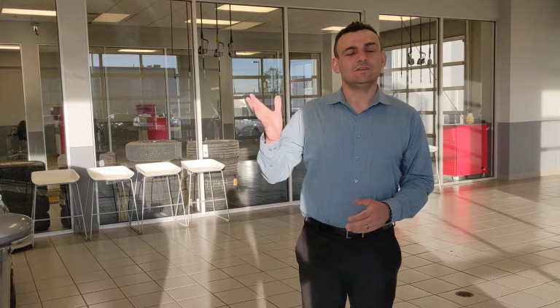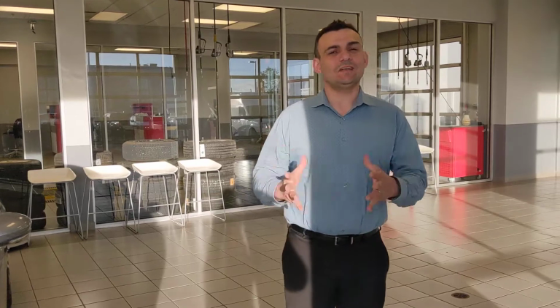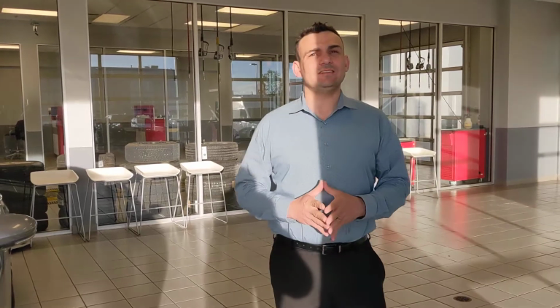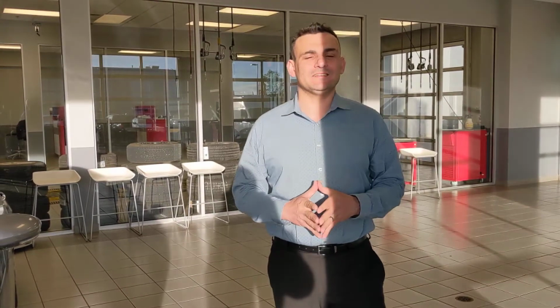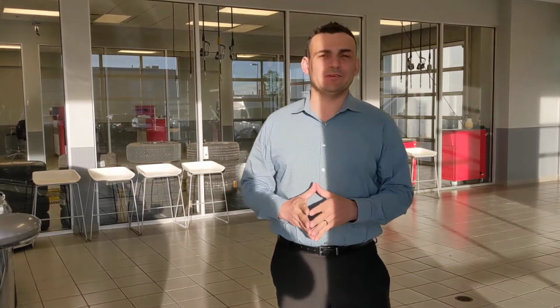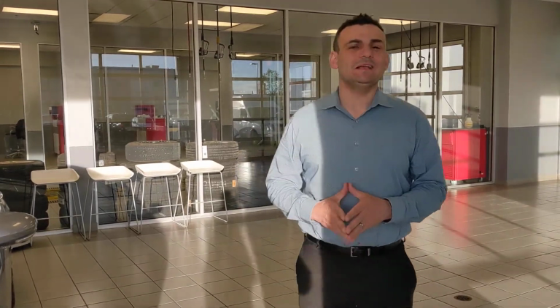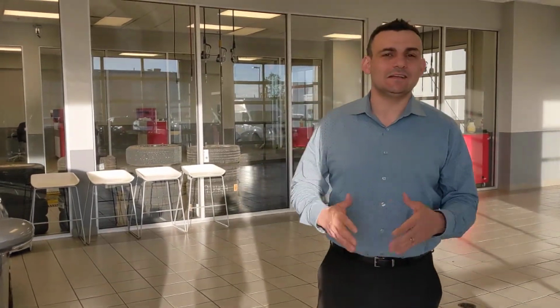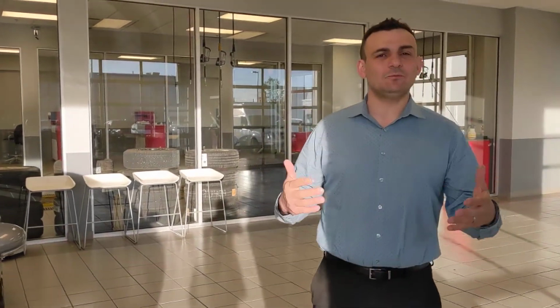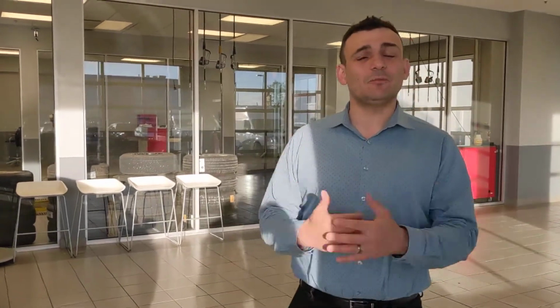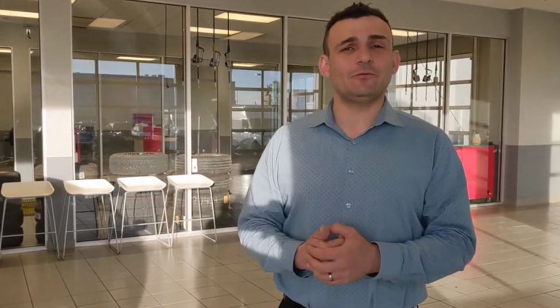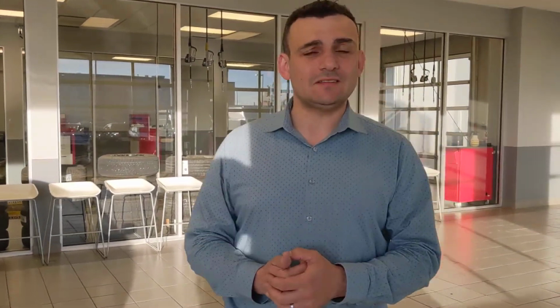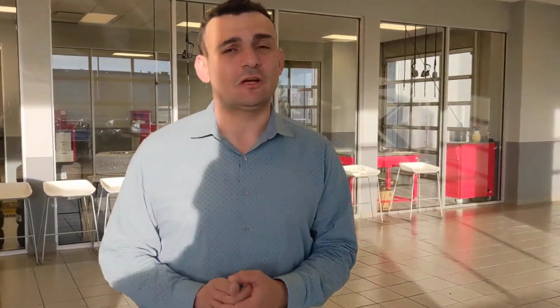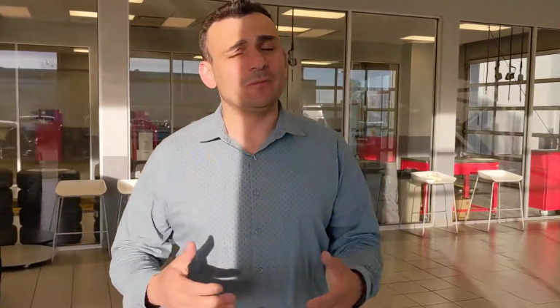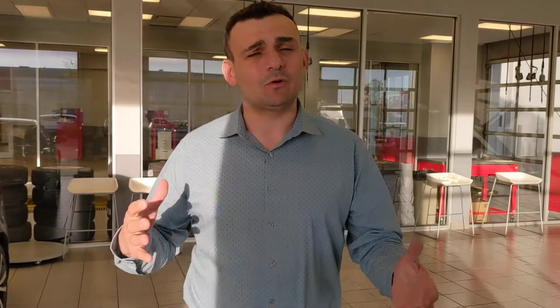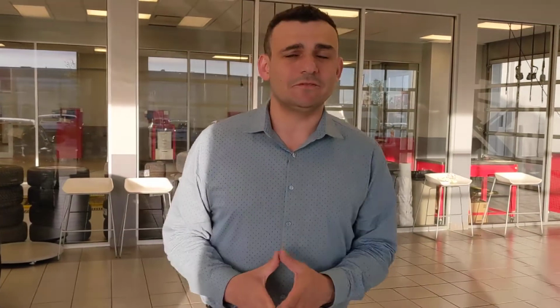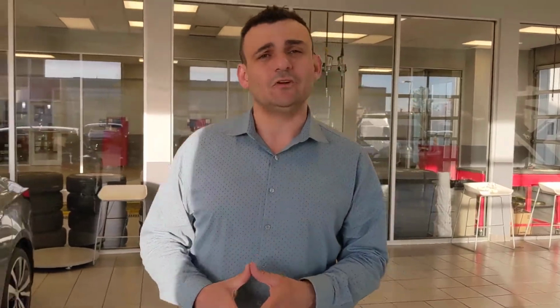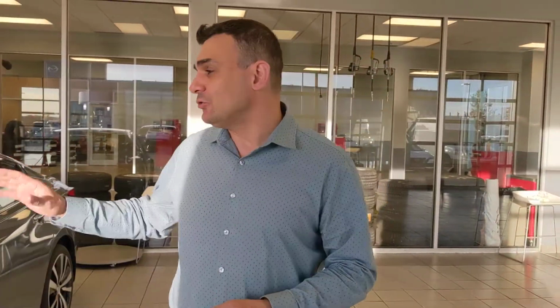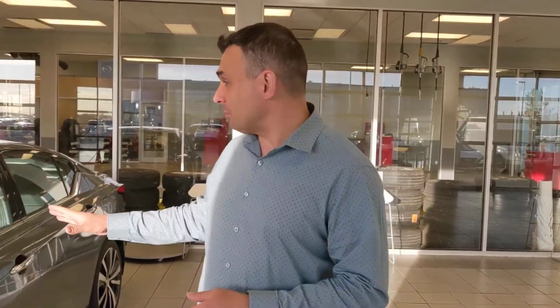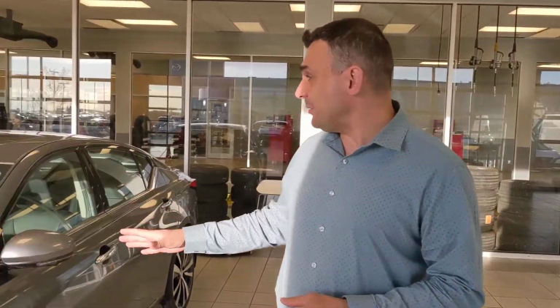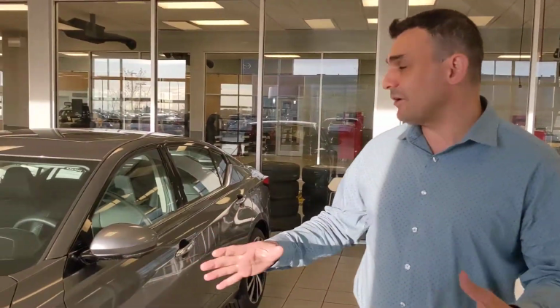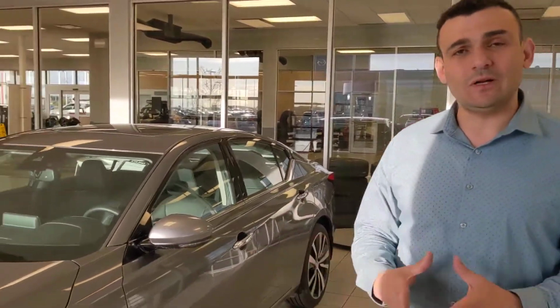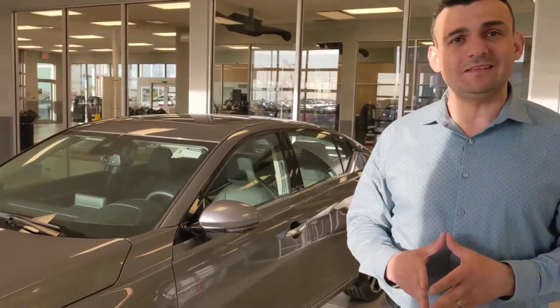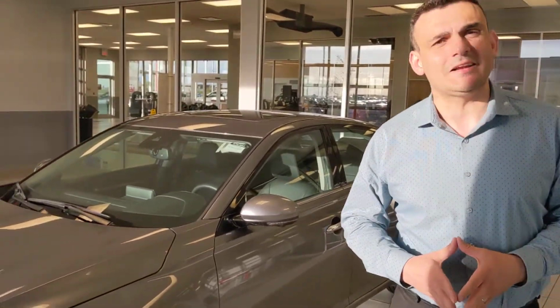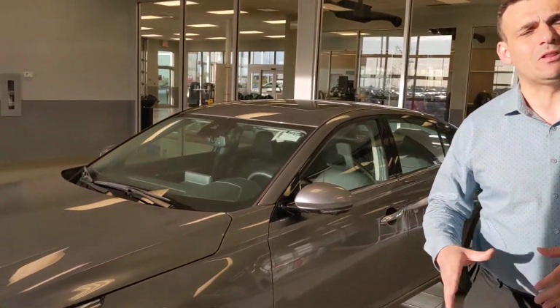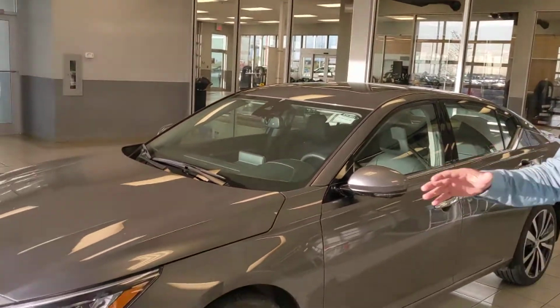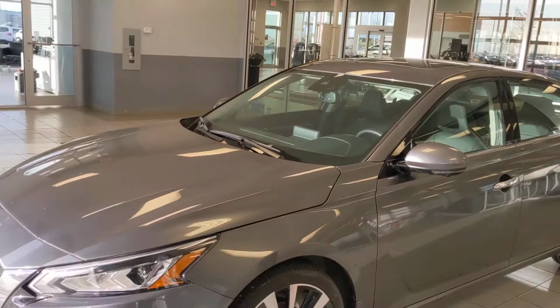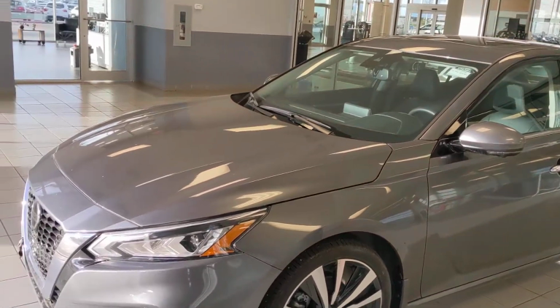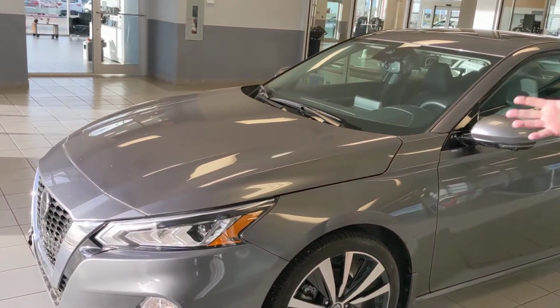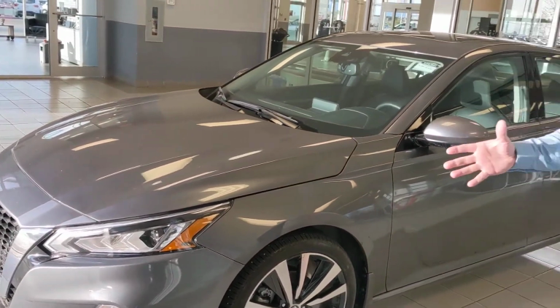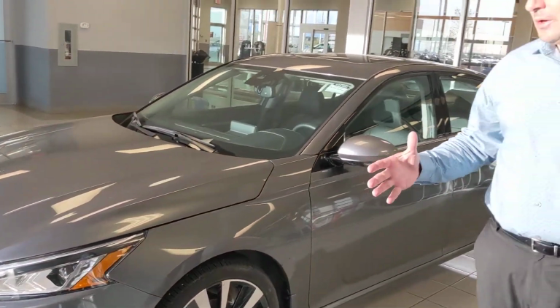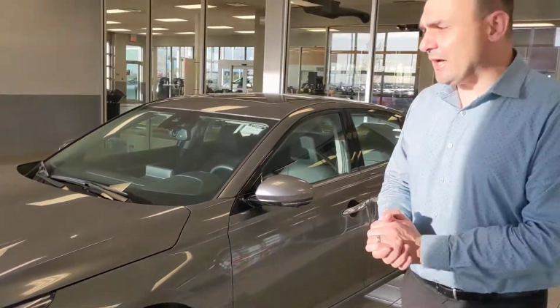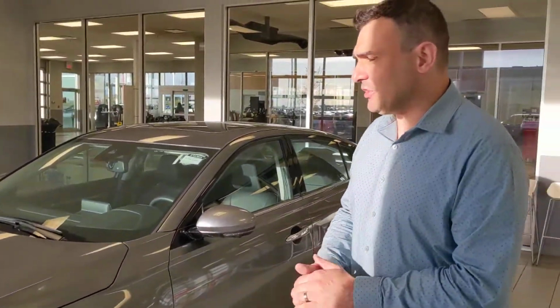Good evening, Kathy. Sal here again from LA Nissan. Now I haven't heard back from you on that Sentra, so maybe we're on a different vehicle now. Beside me here I've got the 2019 Nissan Altima — this one is a Platinum Edition — so just wanted to show it to you and see what you think.